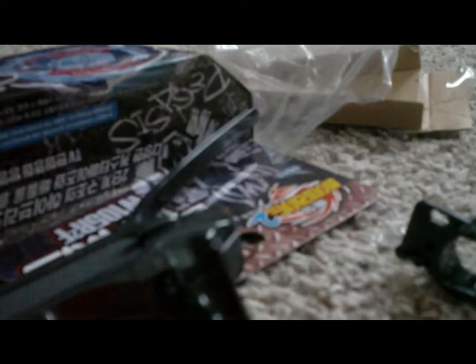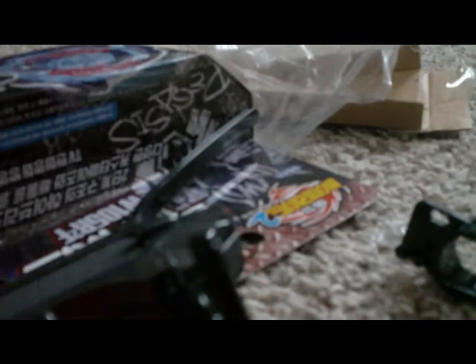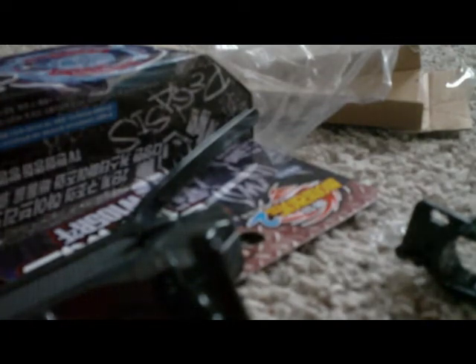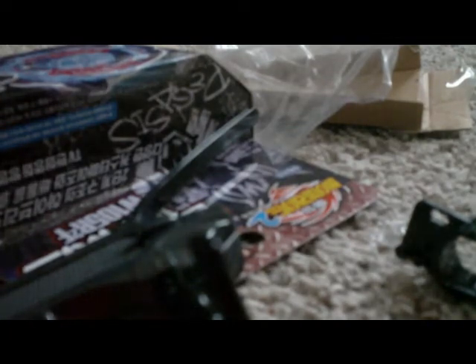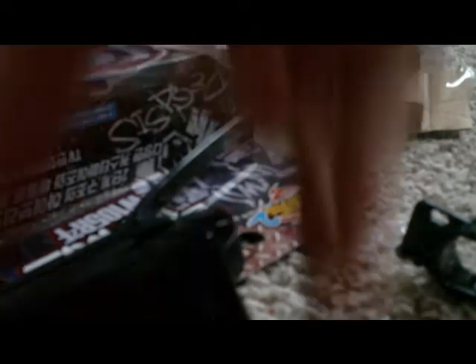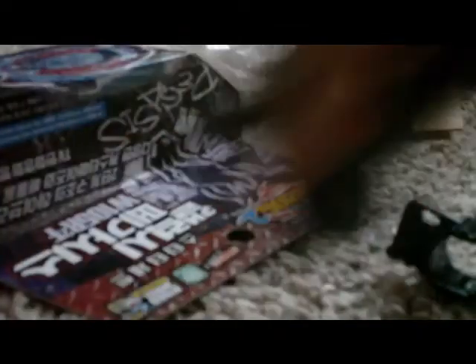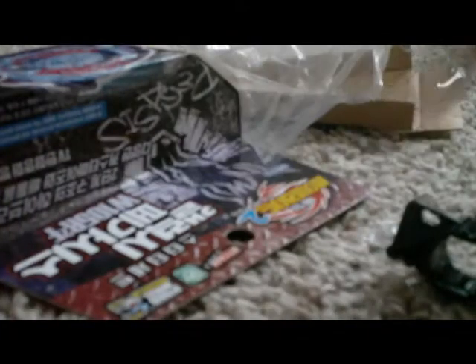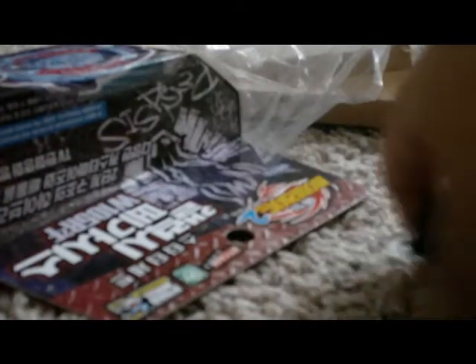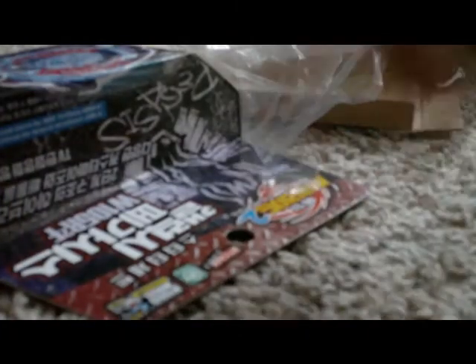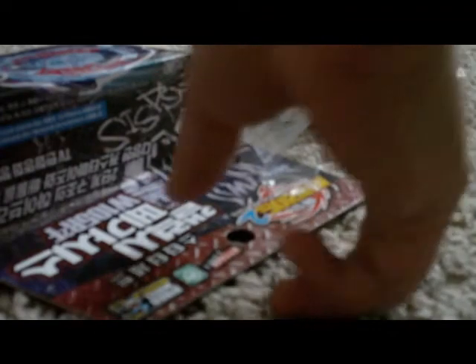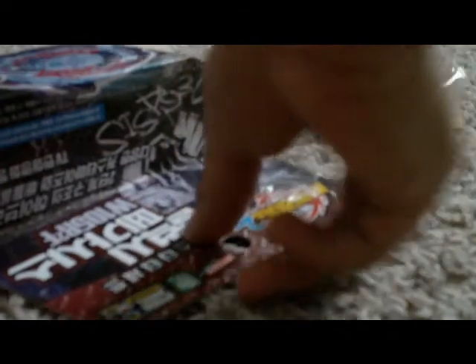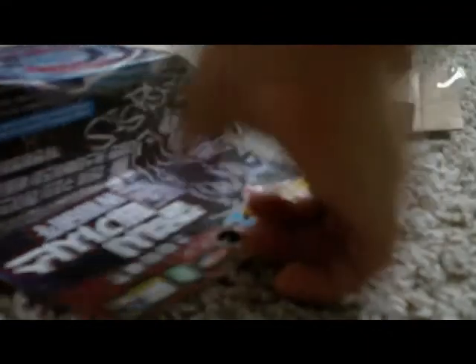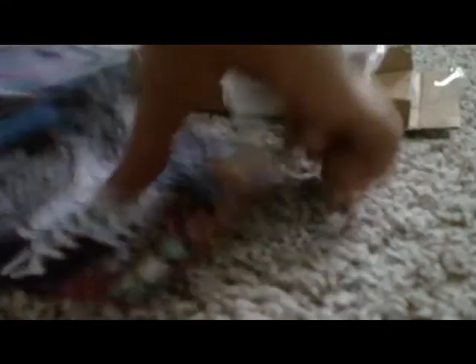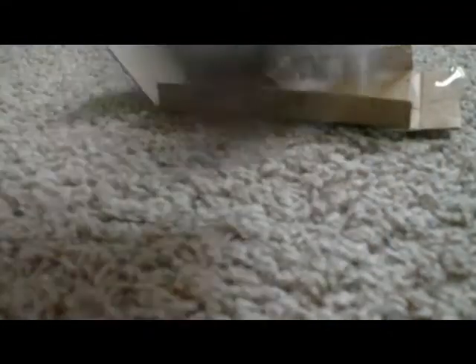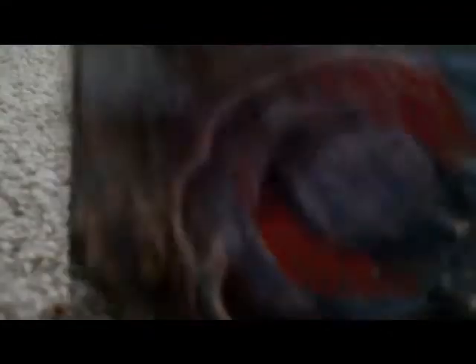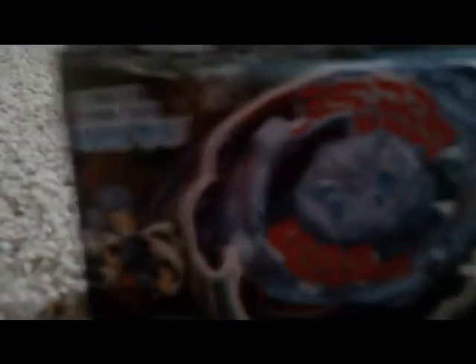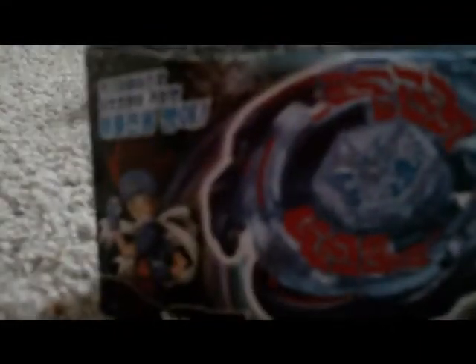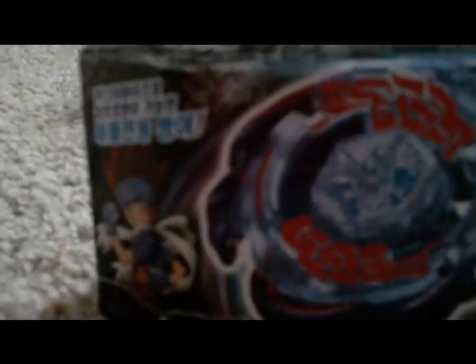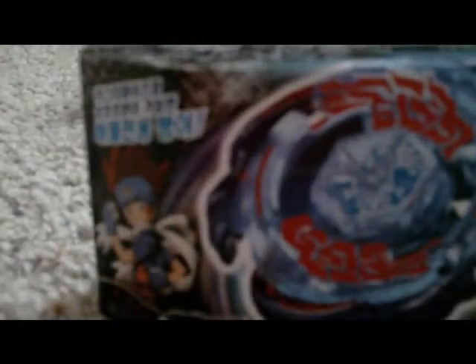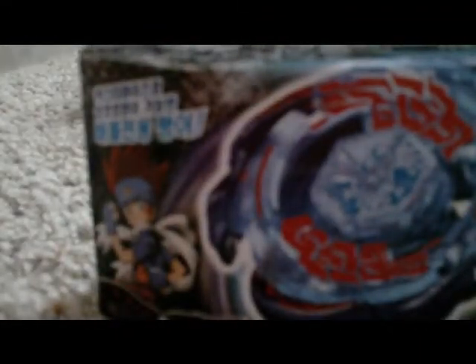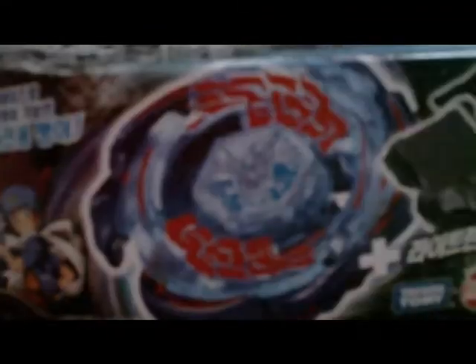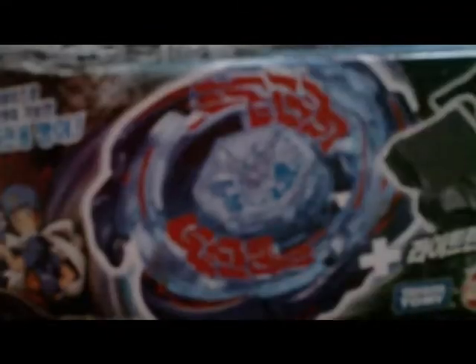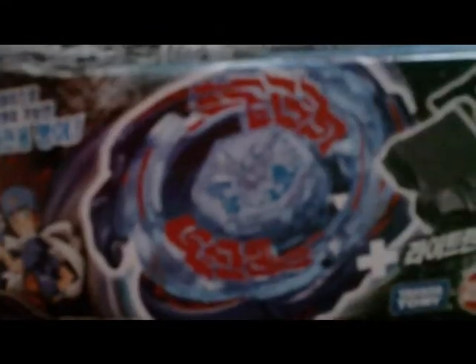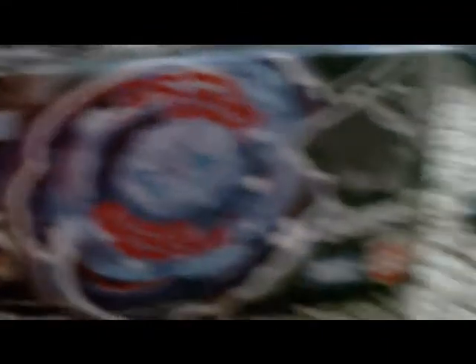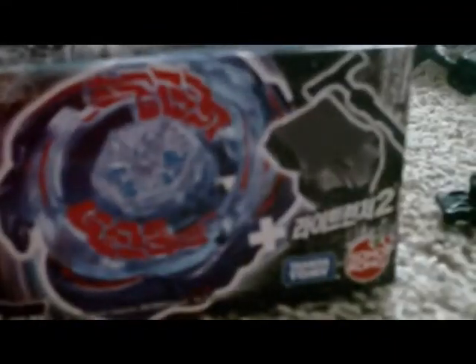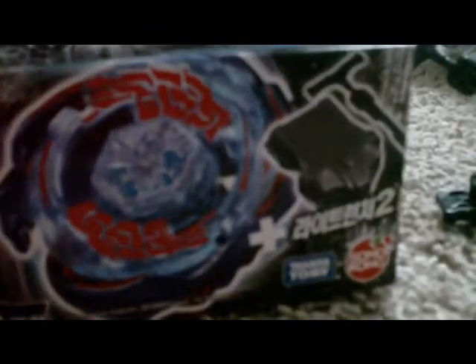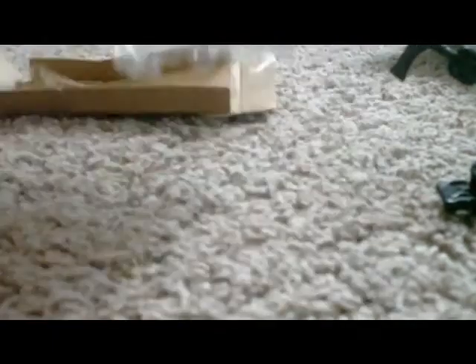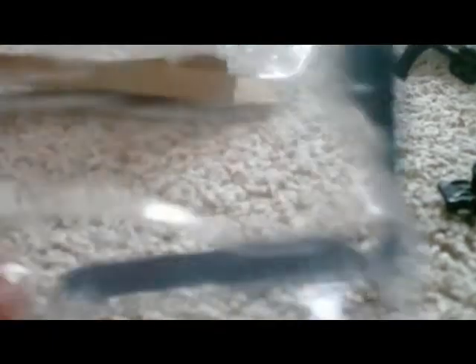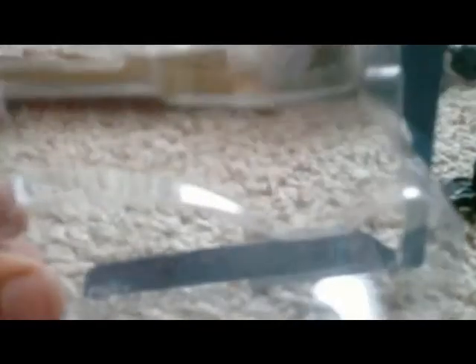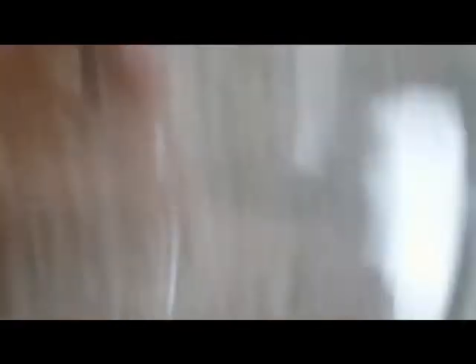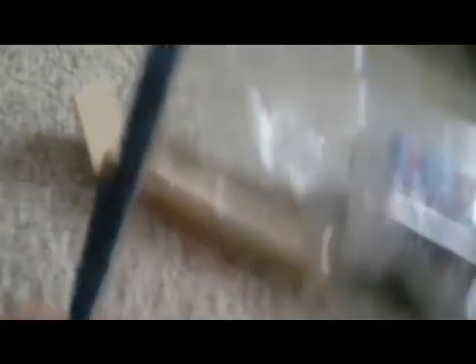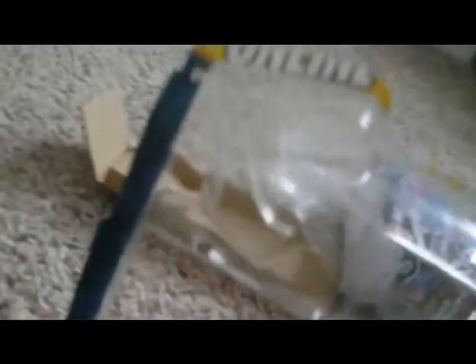There is a size difference in the boxes. Korean version. American version.